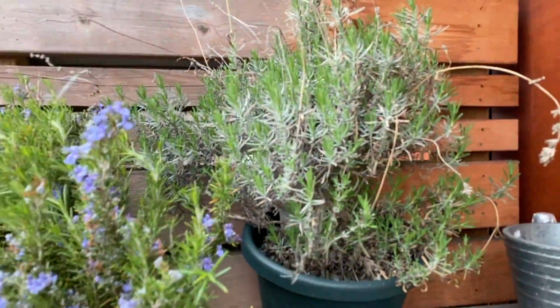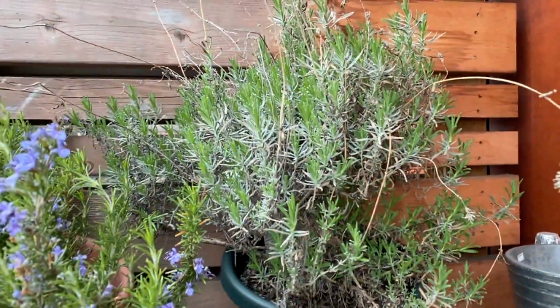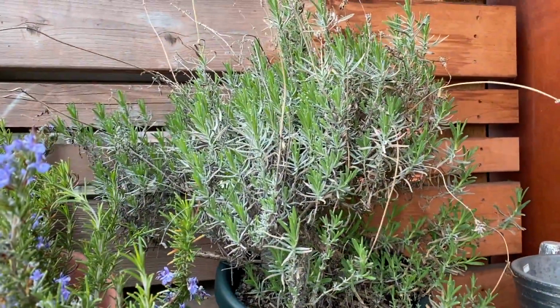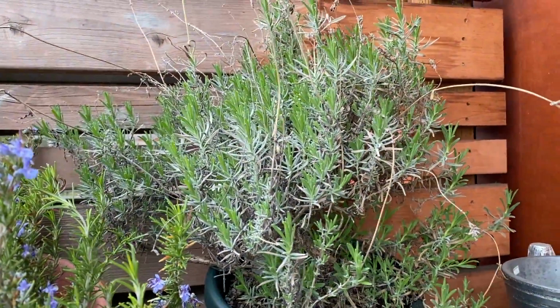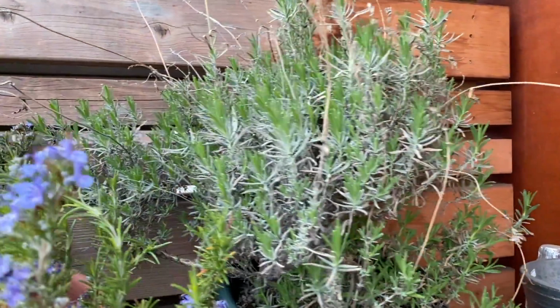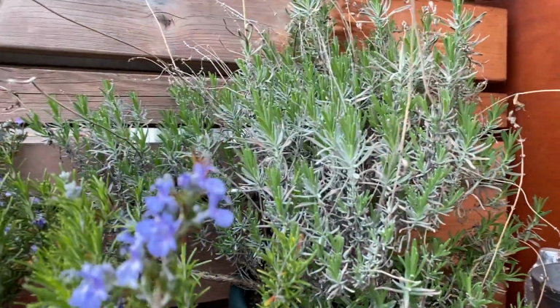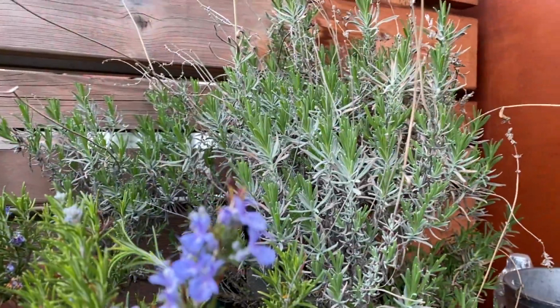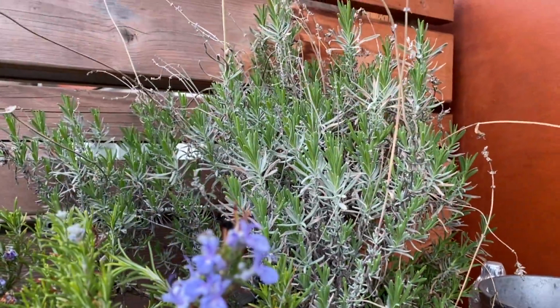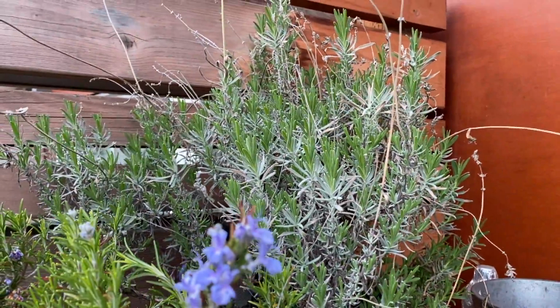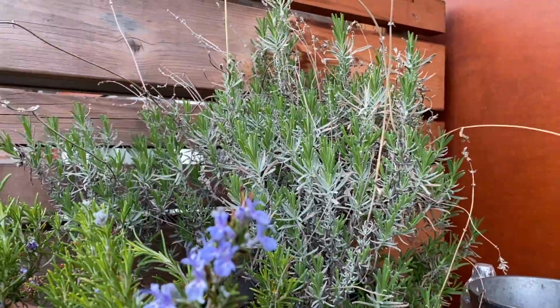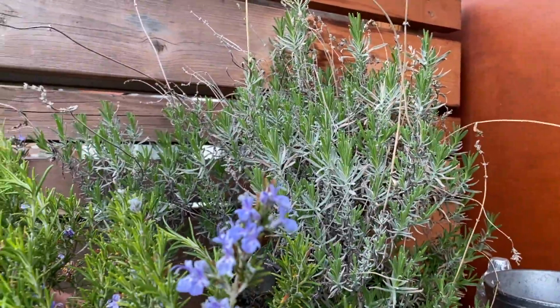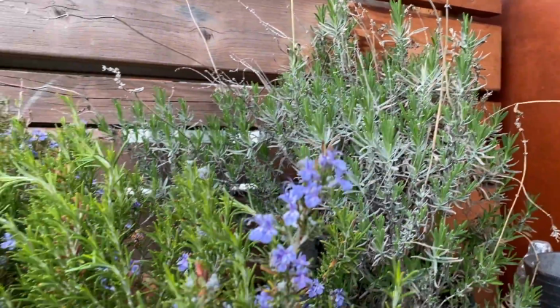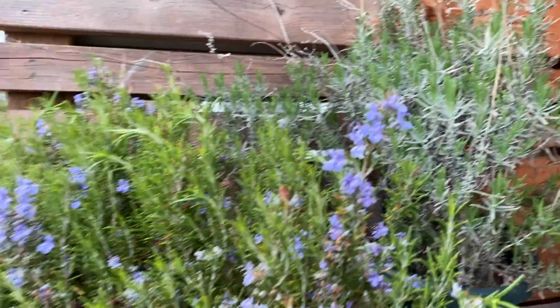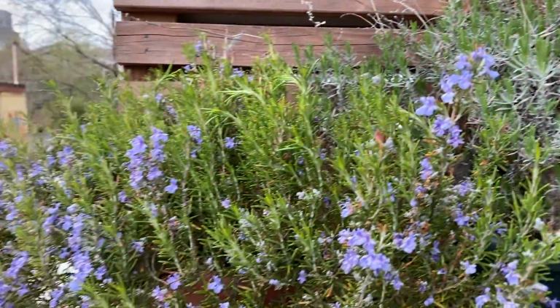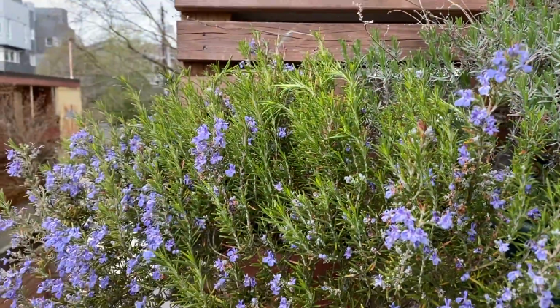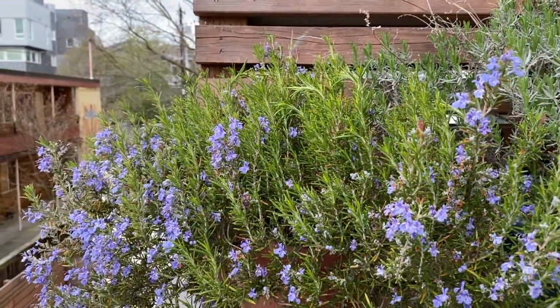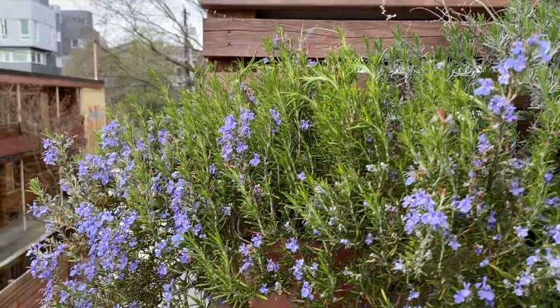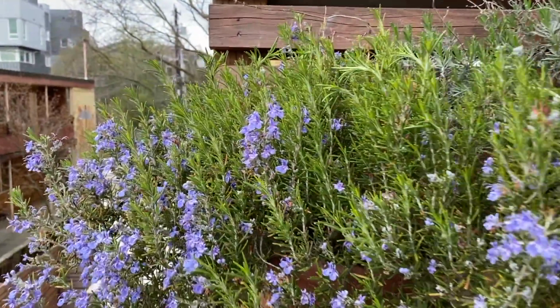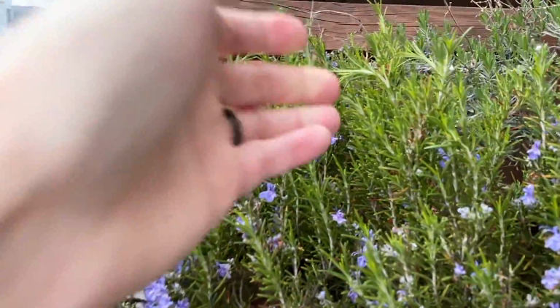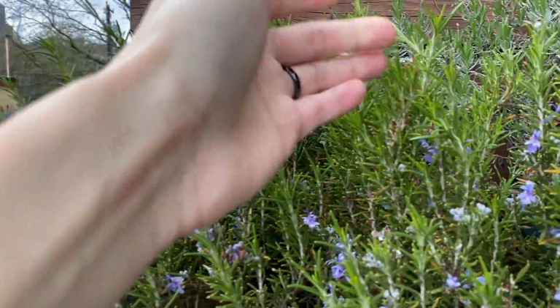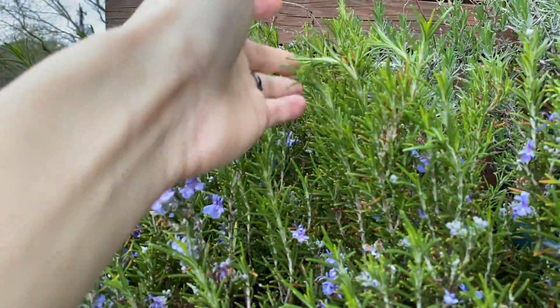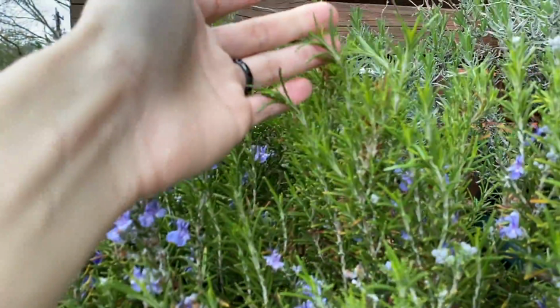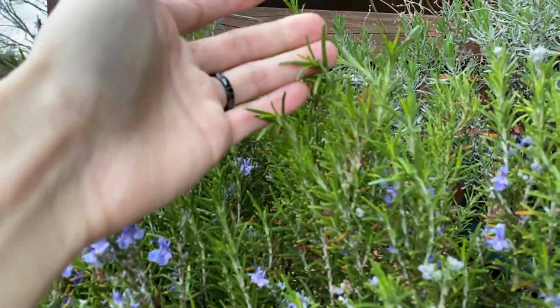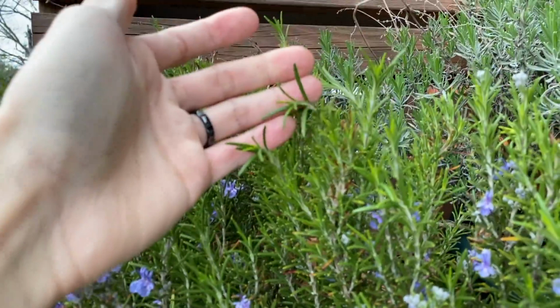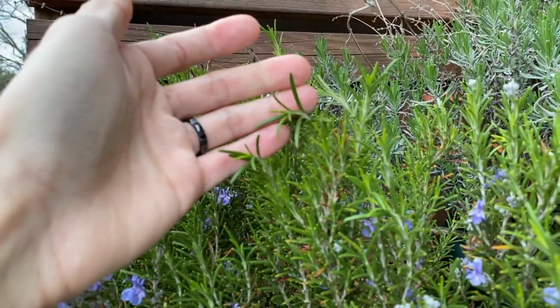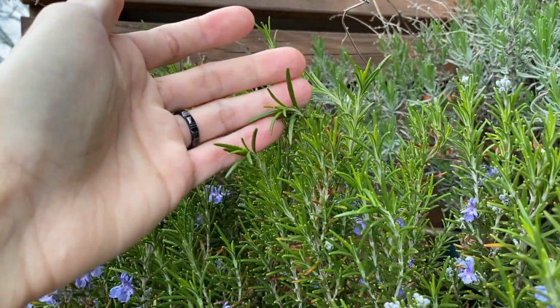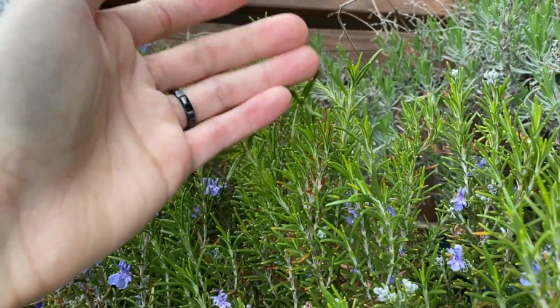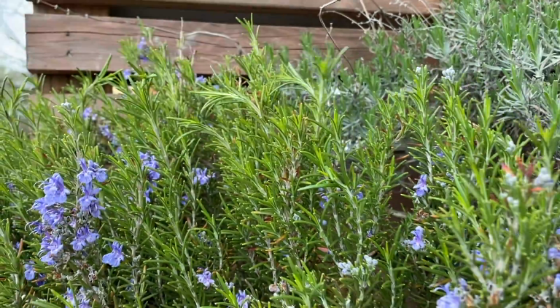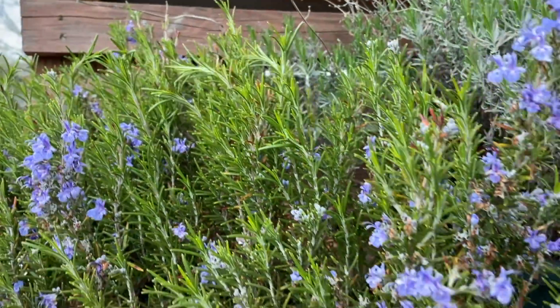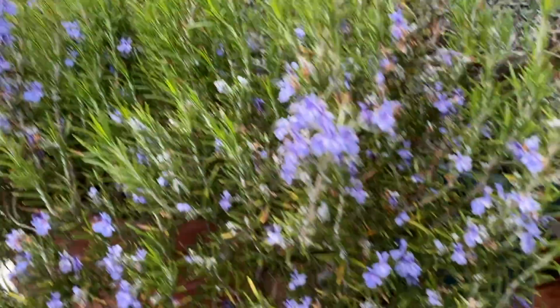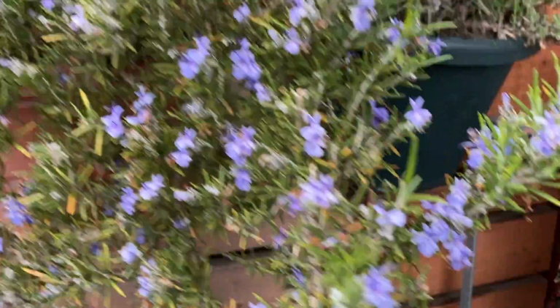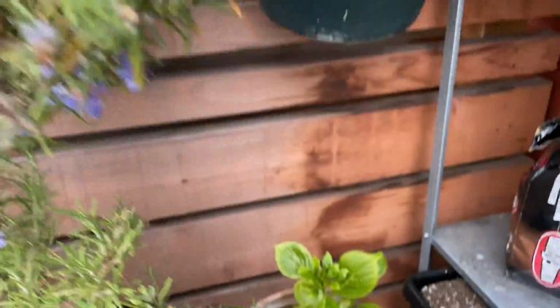You can see a lot of new growth from the lavender. And the rosemary is doing well. Some of the things are getting kind of floppy because I need to water the plants.